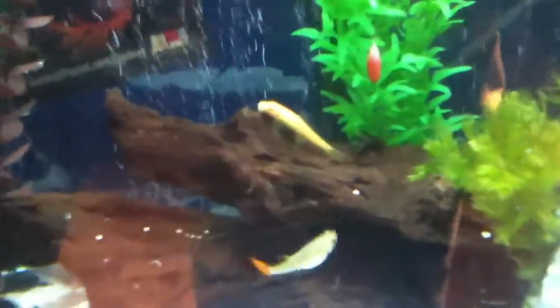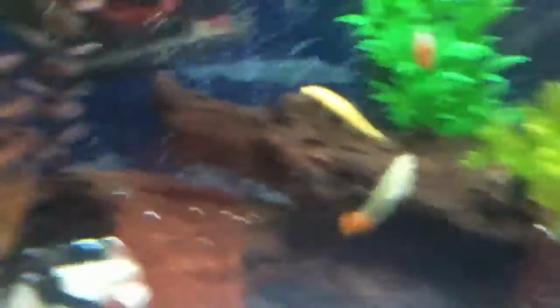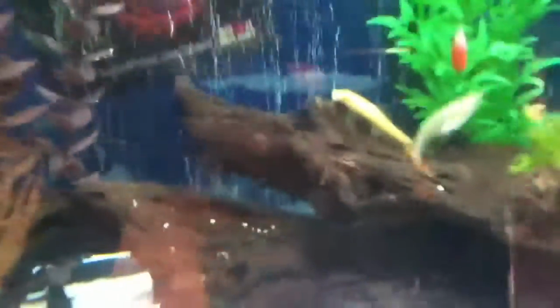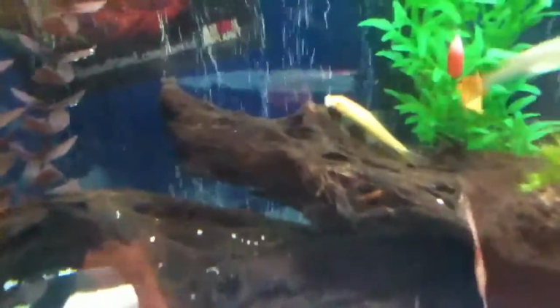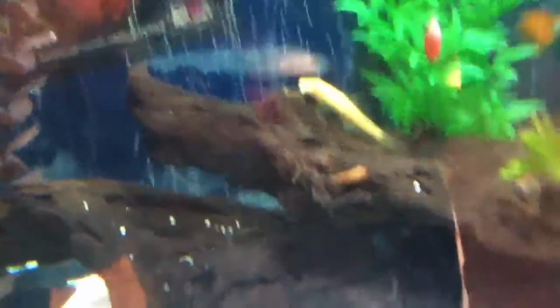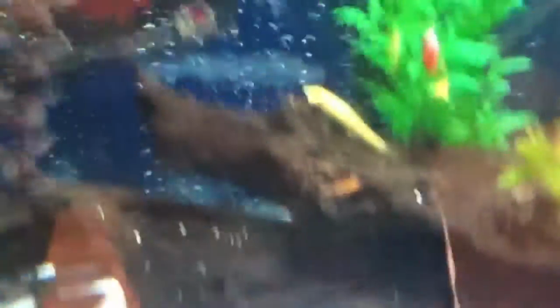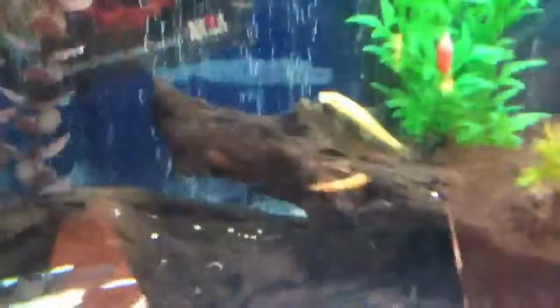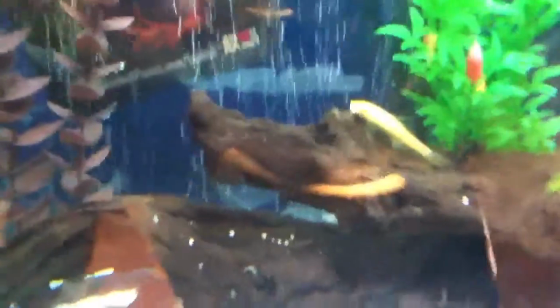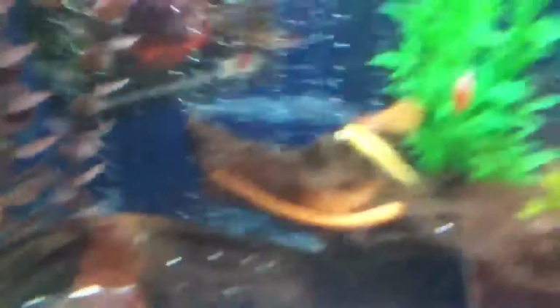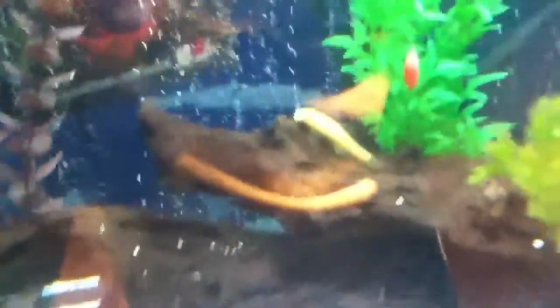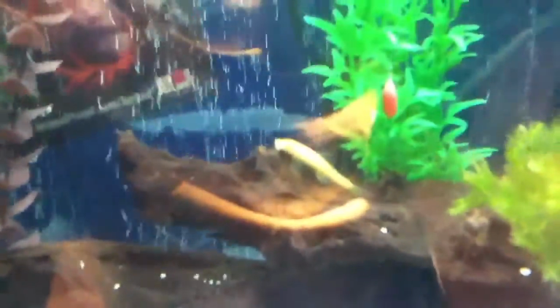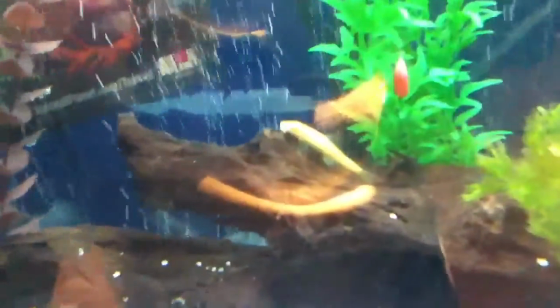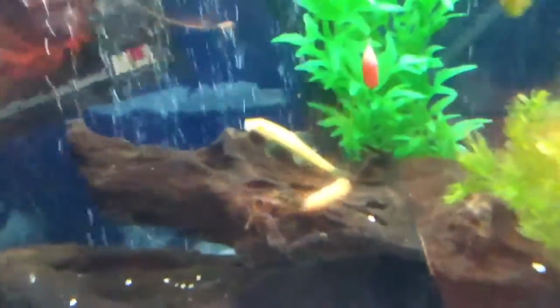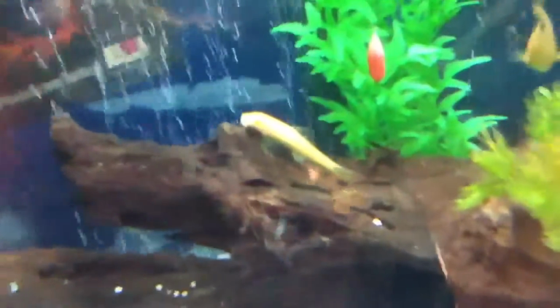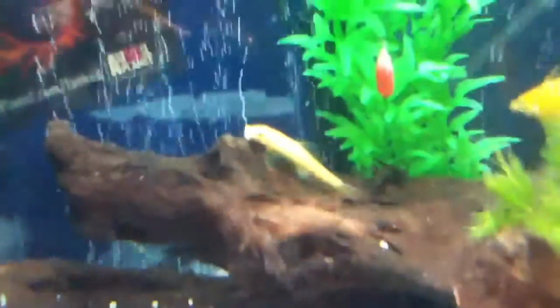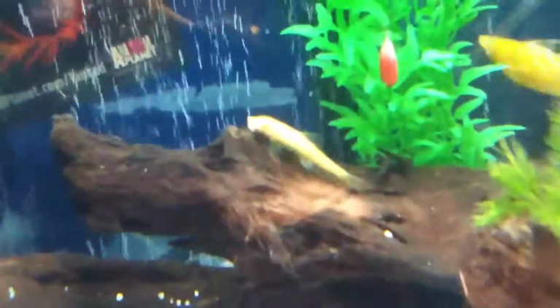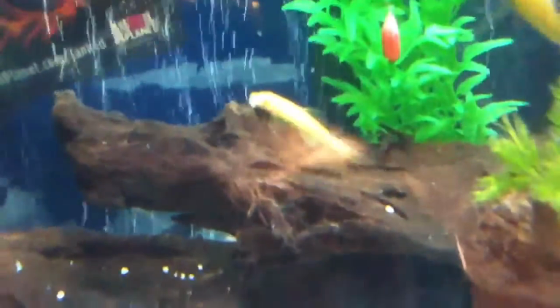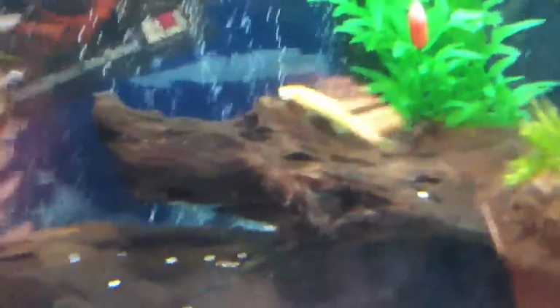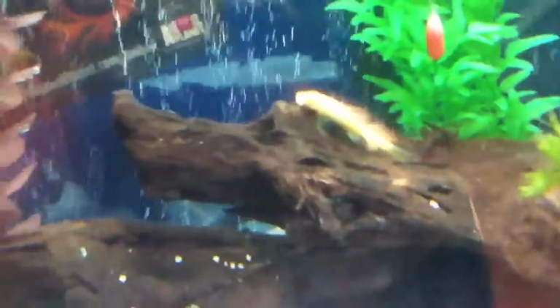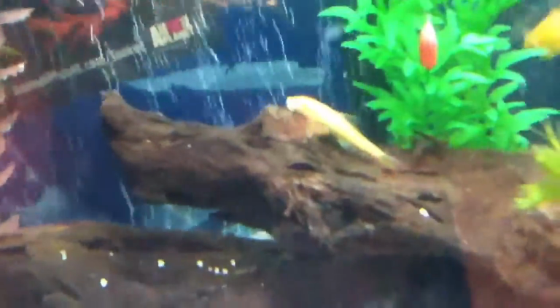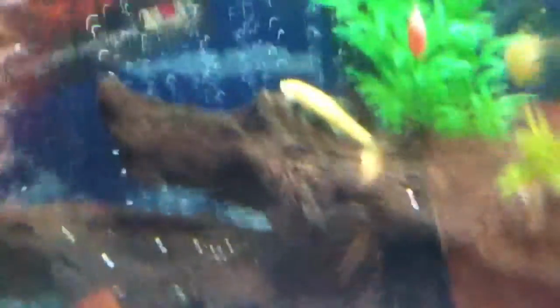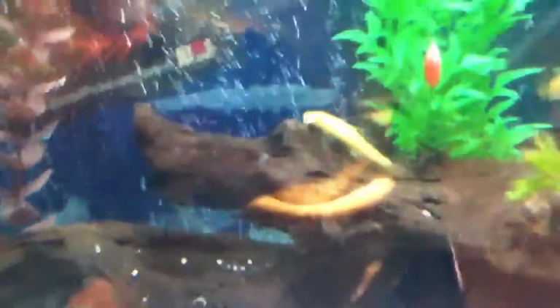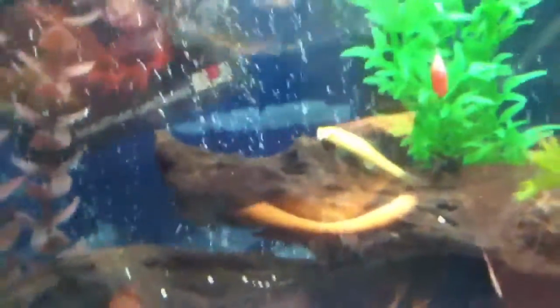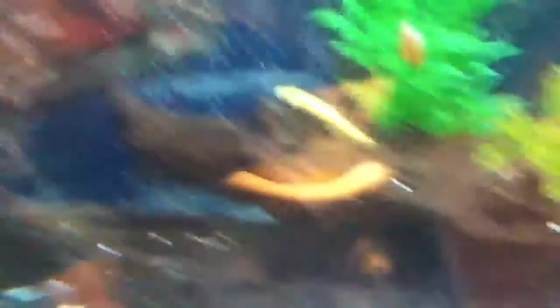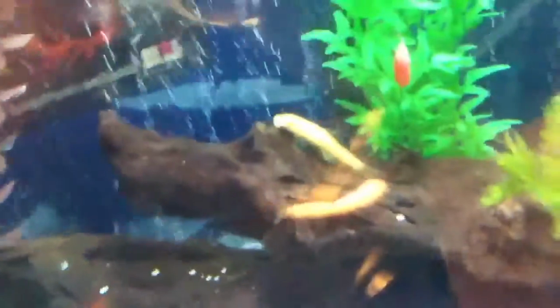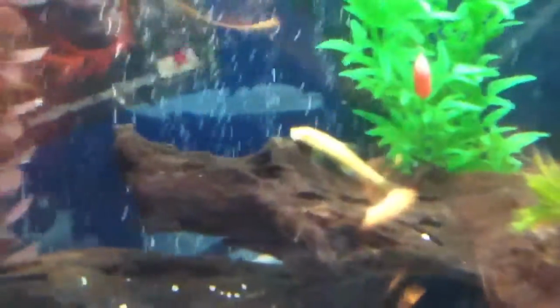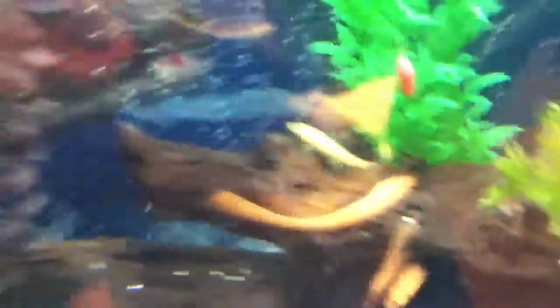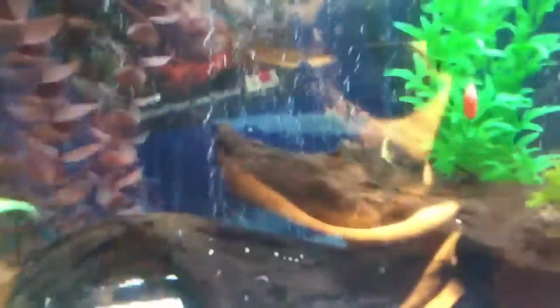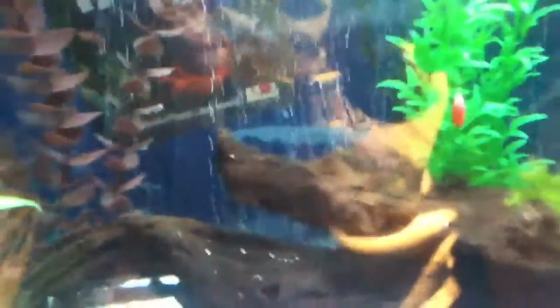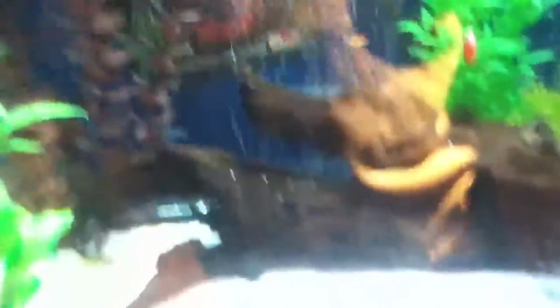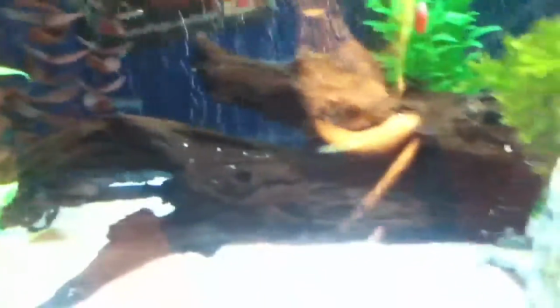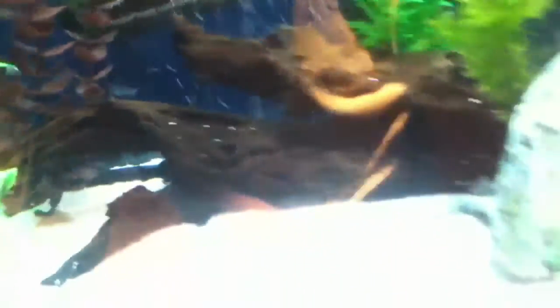This is my yellow Chinese algae eater that I got. He's really cool. He normally doesn't come out when I'm here, so you guys are lucky you get to see him. And he's gone.